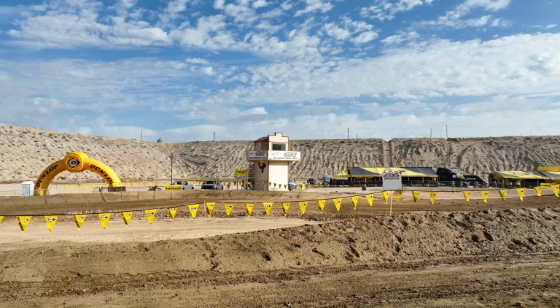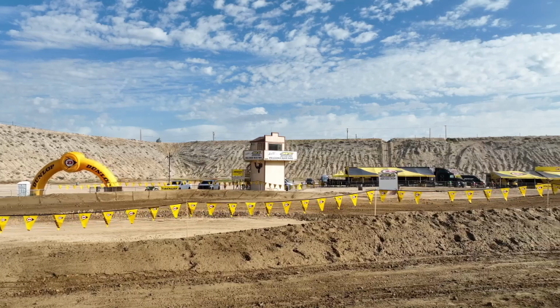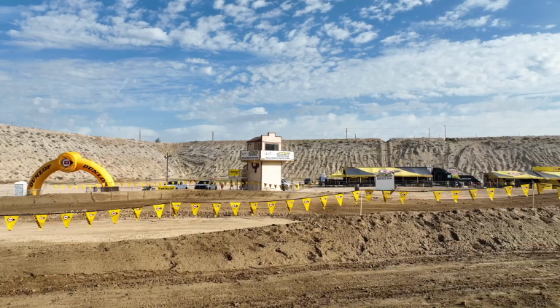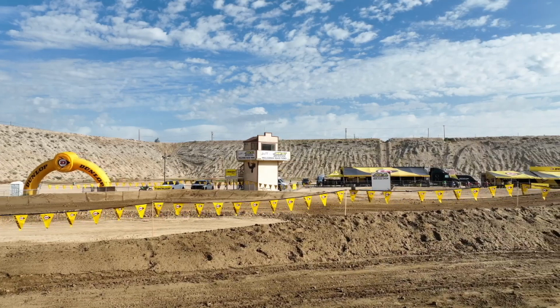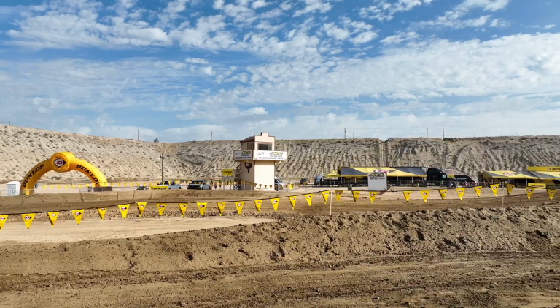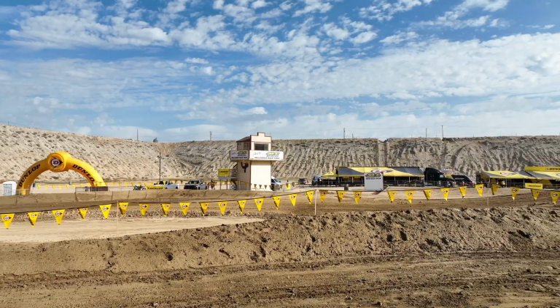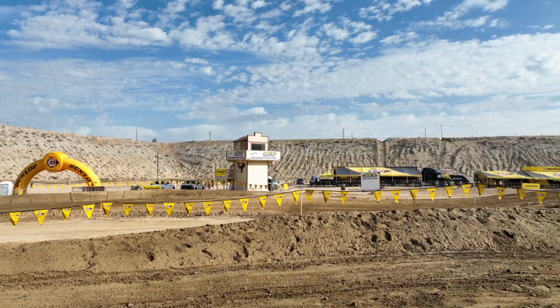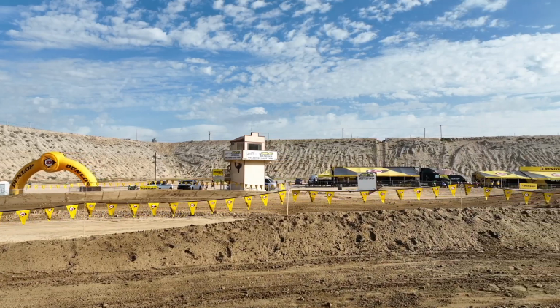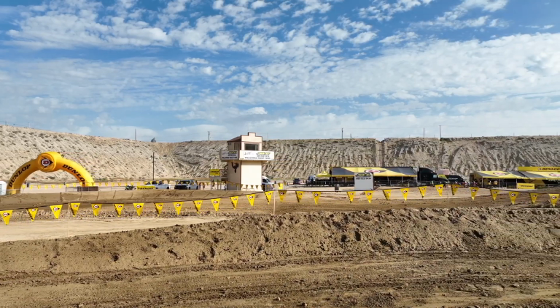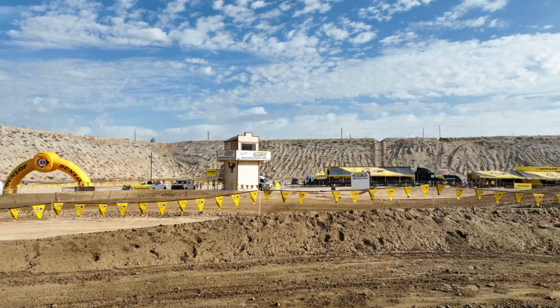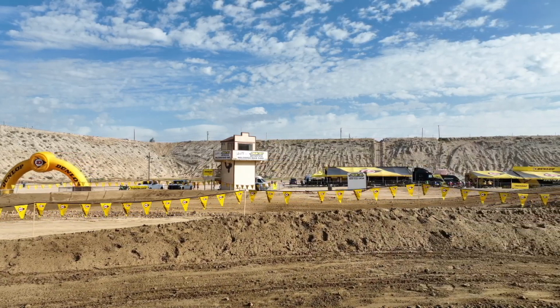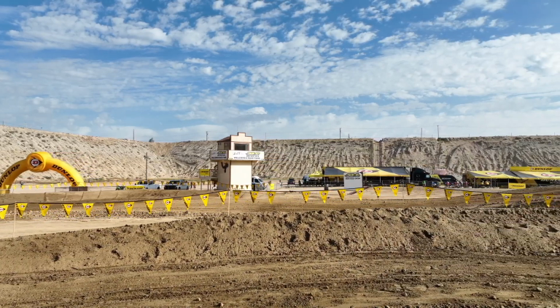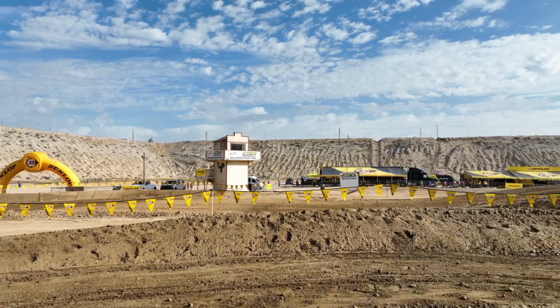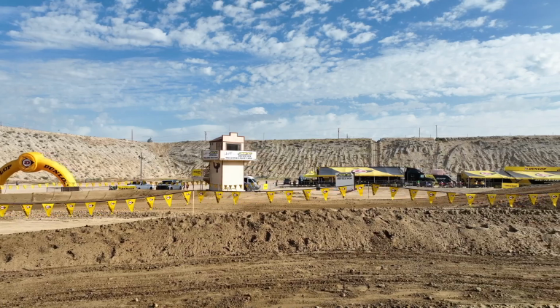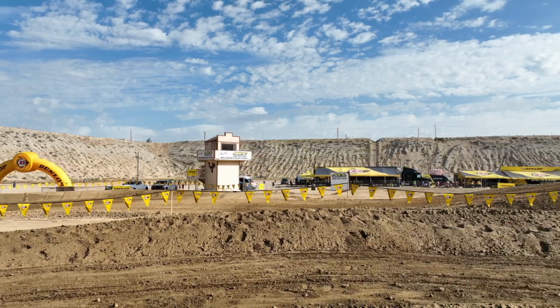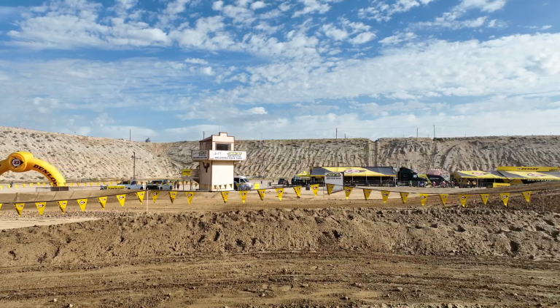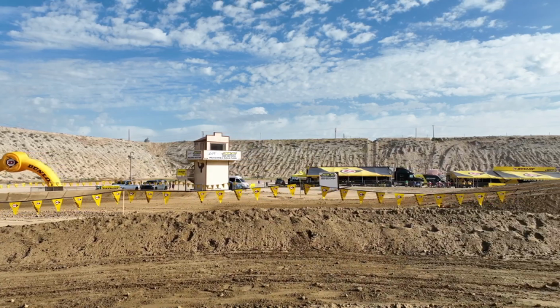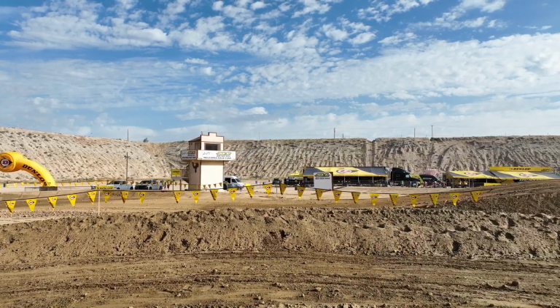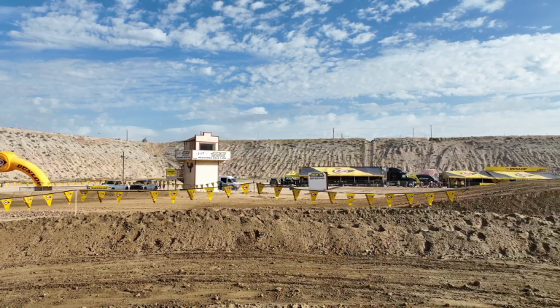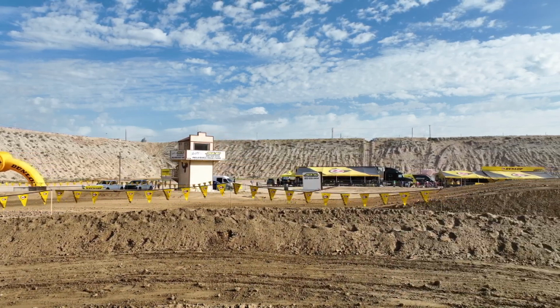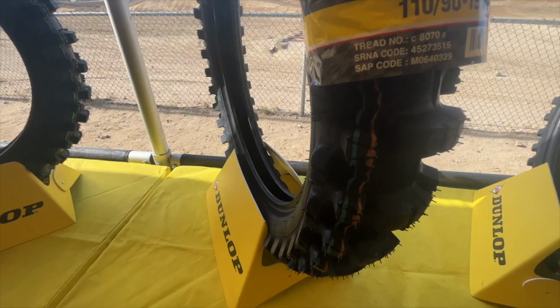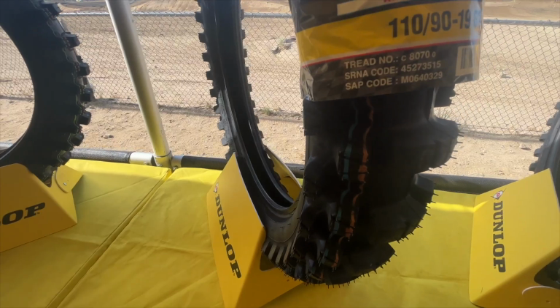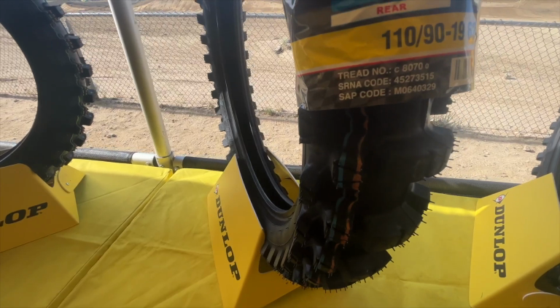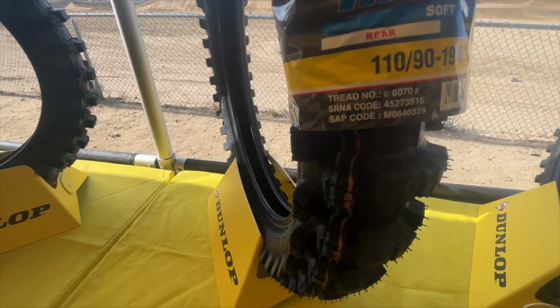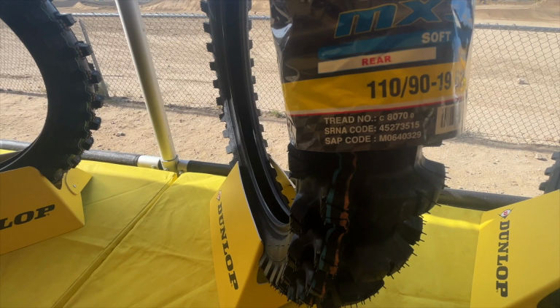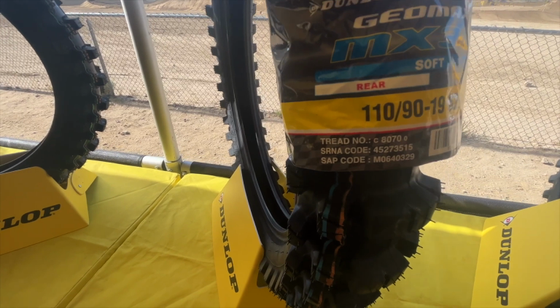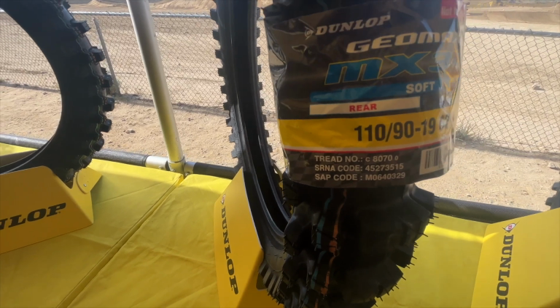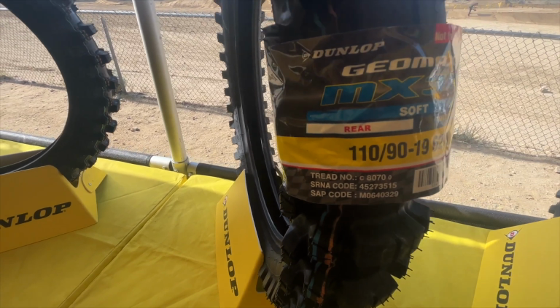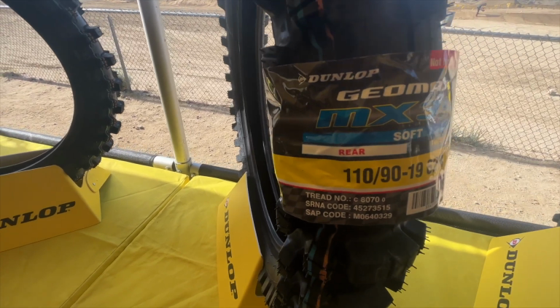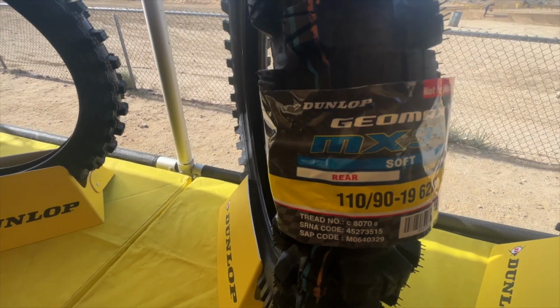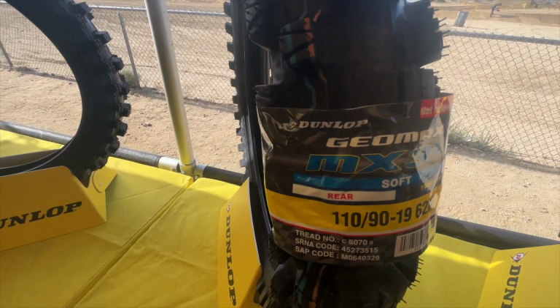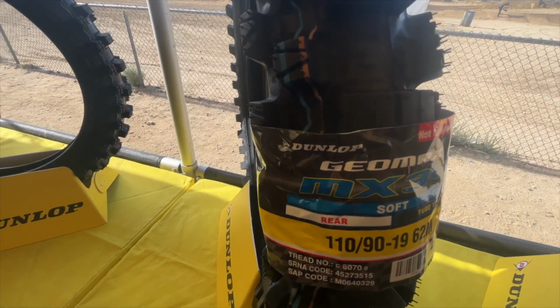They said they're running 13 pounds in the front and 12 to 12.5 in the rear. So that's what we ran — their spec. I noticed especially in the deeper conditions that worked really well. It's almost hard to tell it's good, but easy to tell if it's bad.